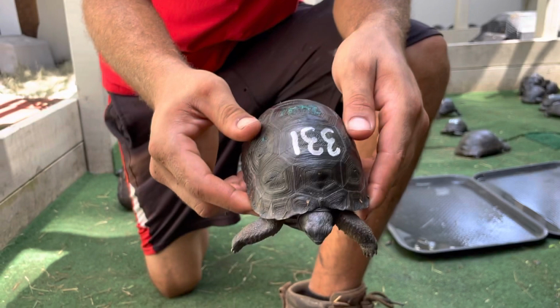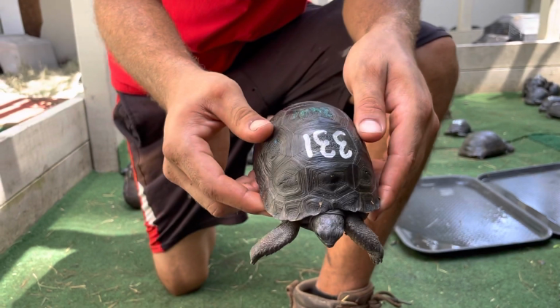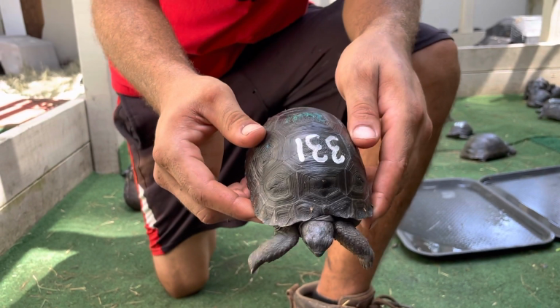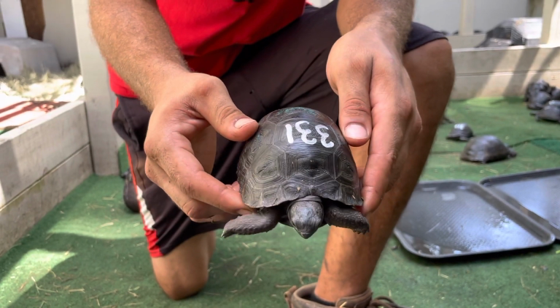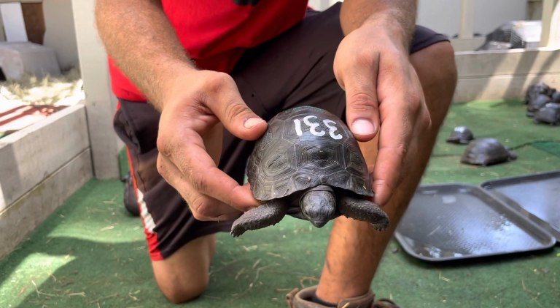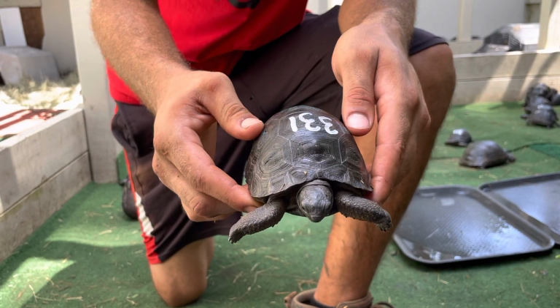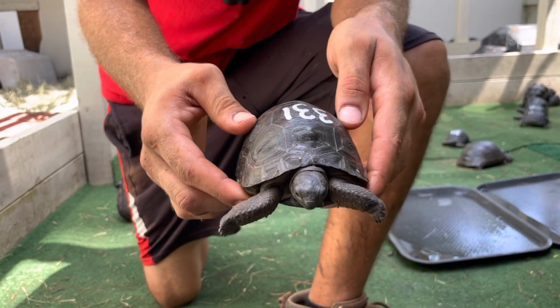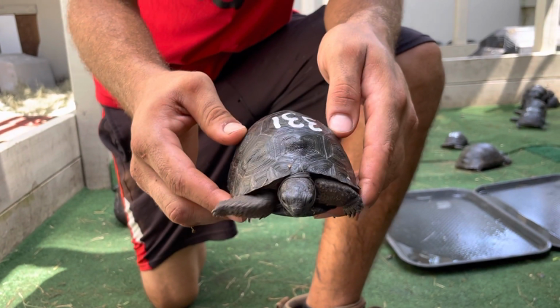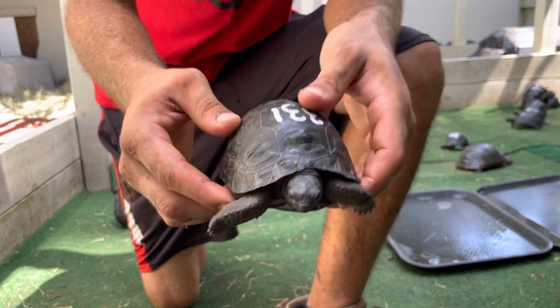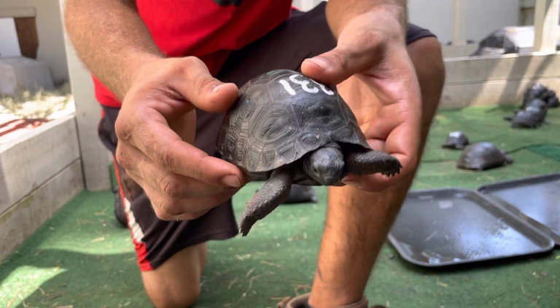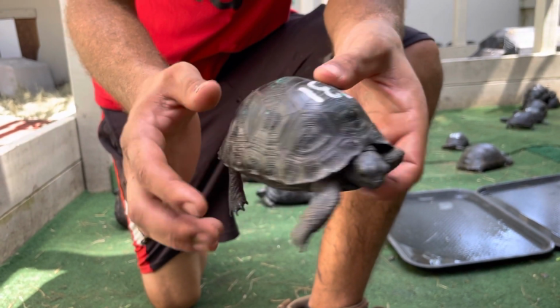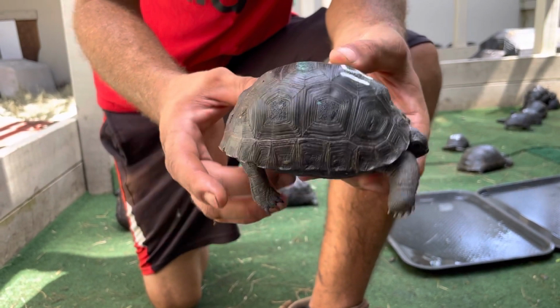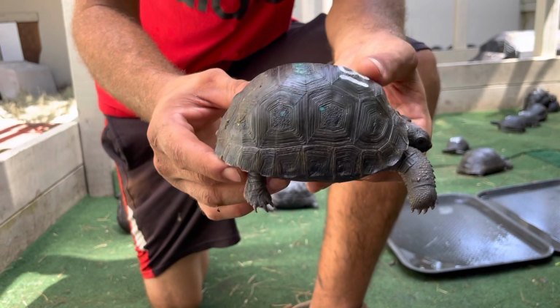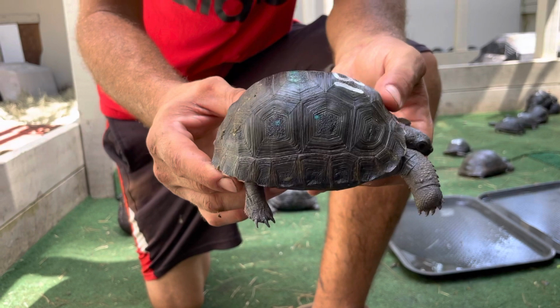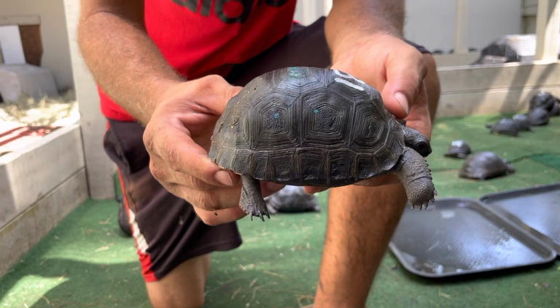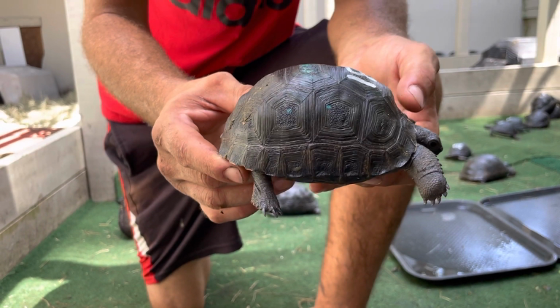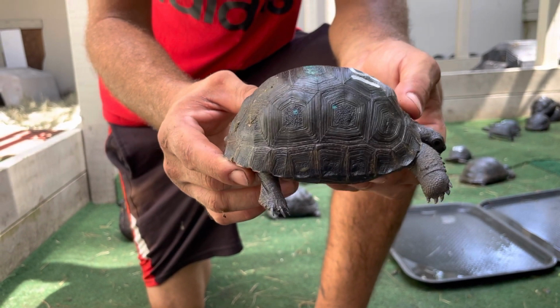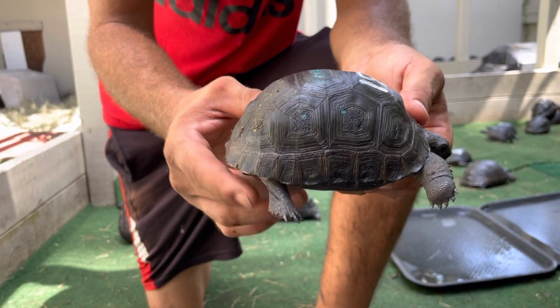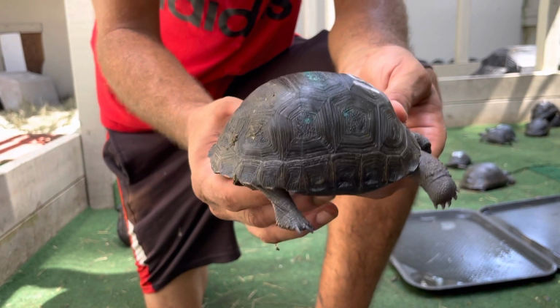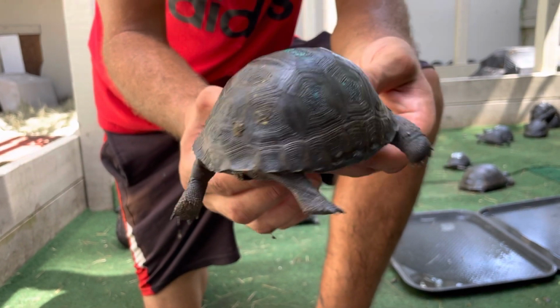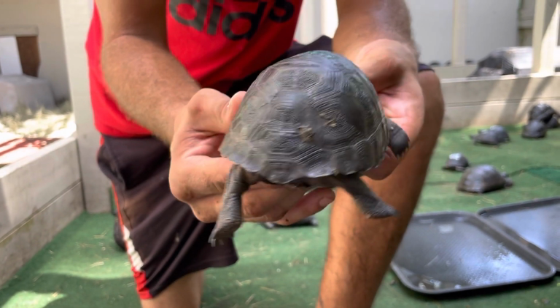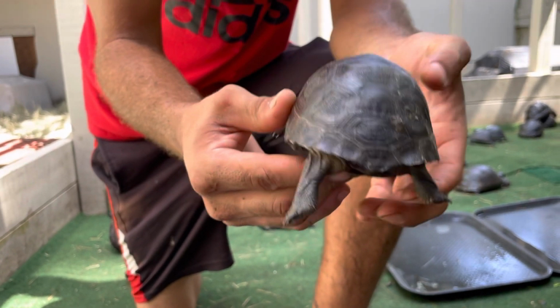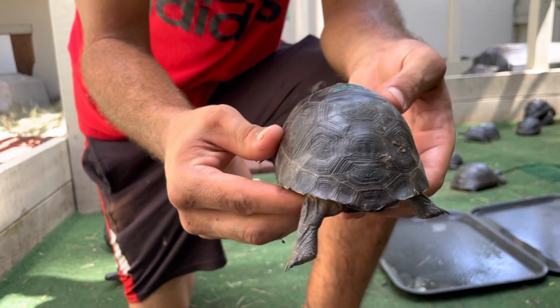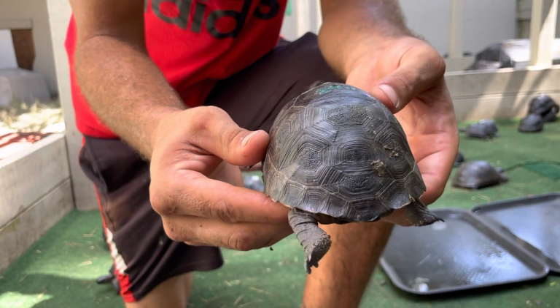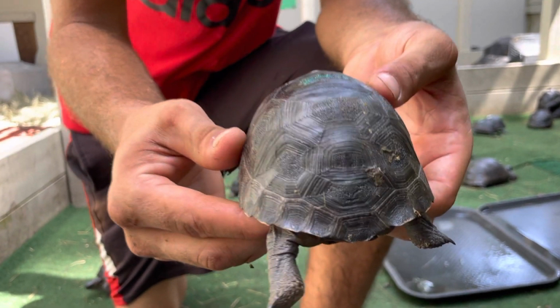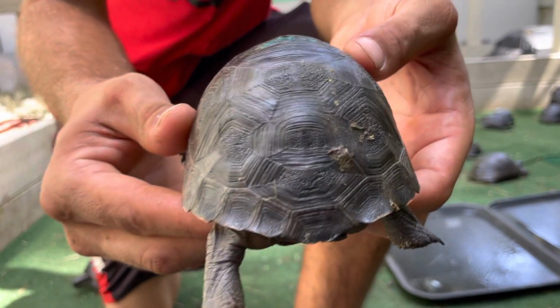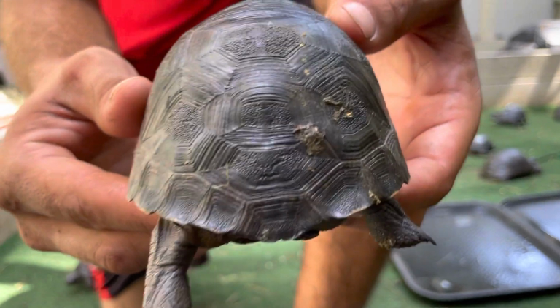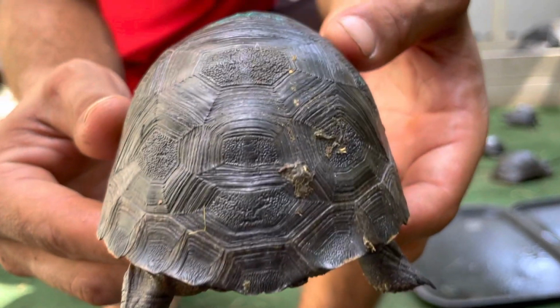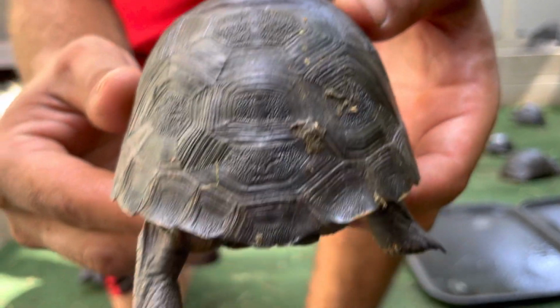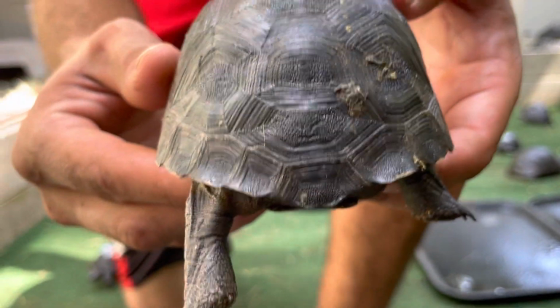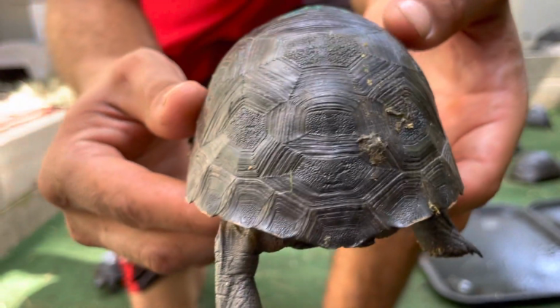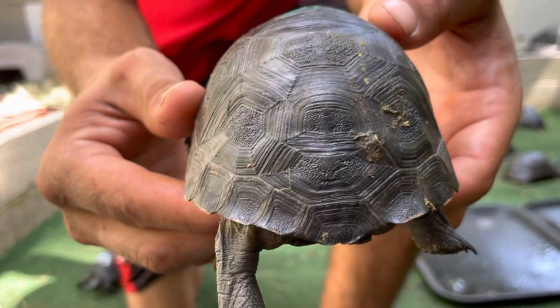Here we are, 331. This is a four and a half double skewed. Very smooth — he's got a nice smooth shell. And there's the double skewed in the back. That's just some dirt that he has back there.